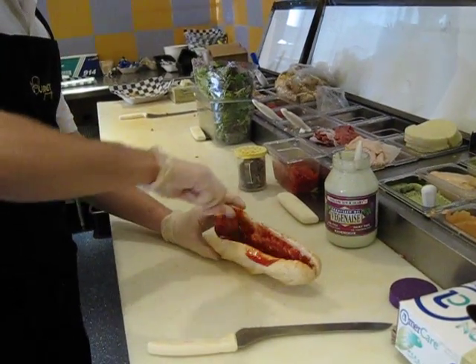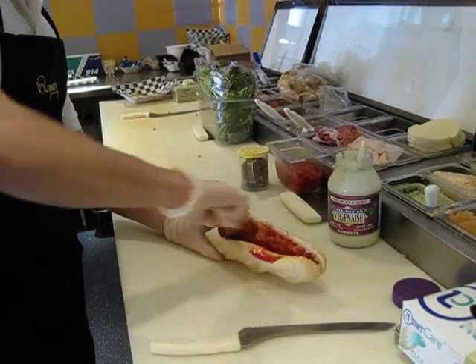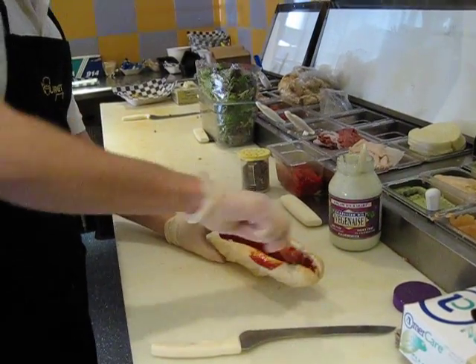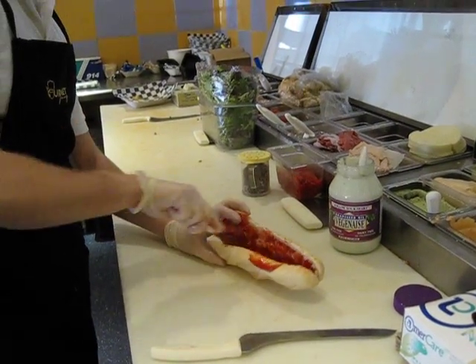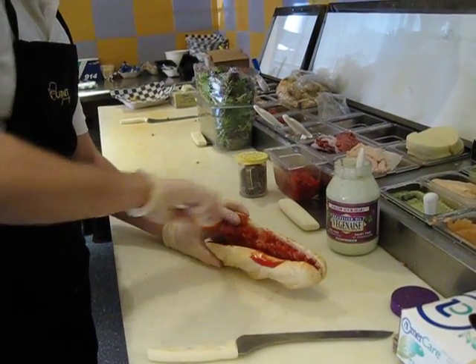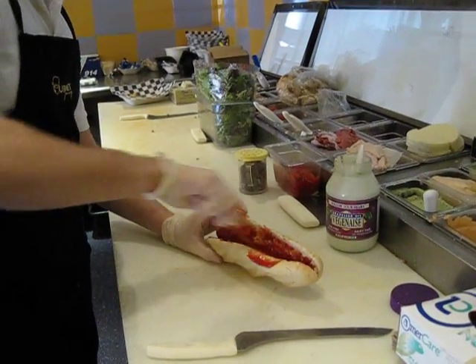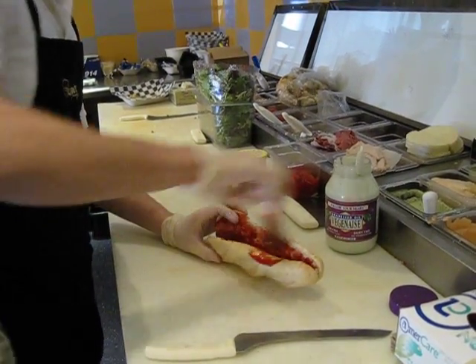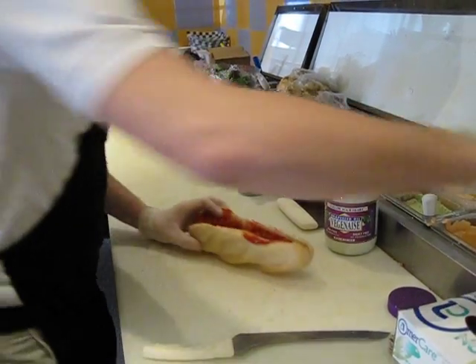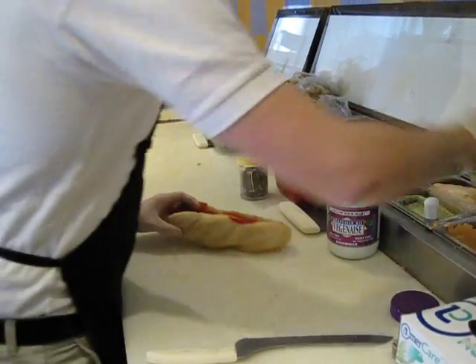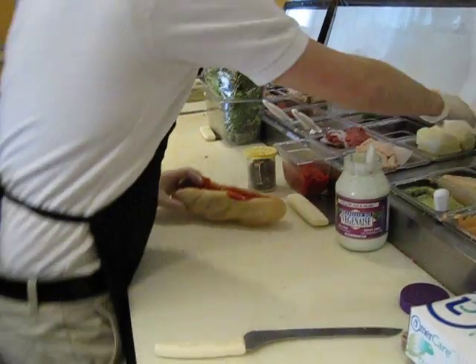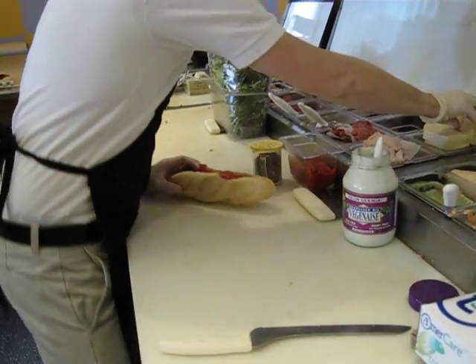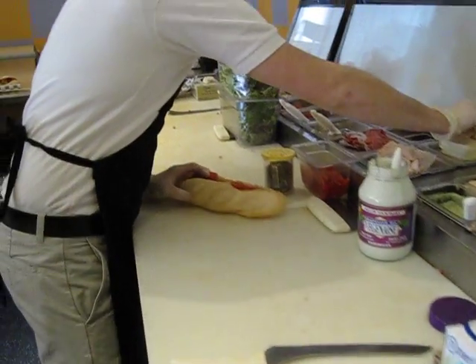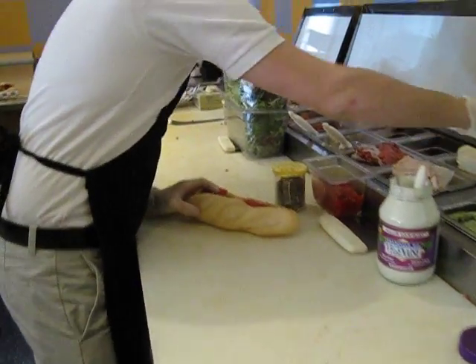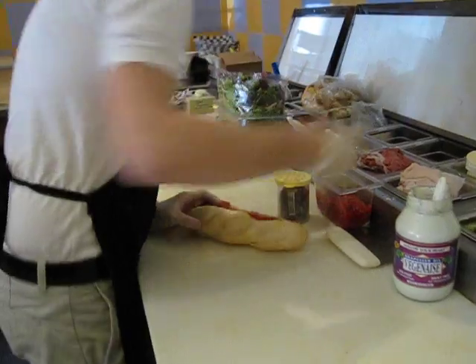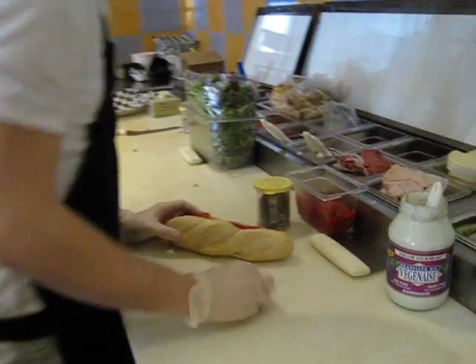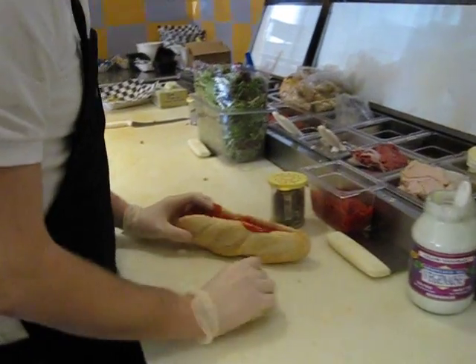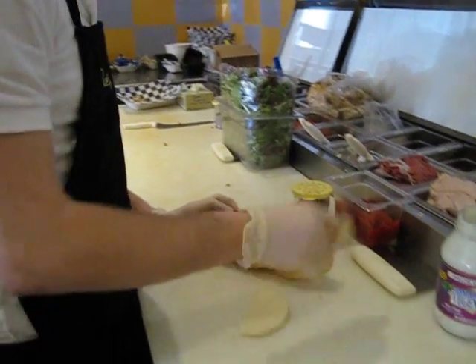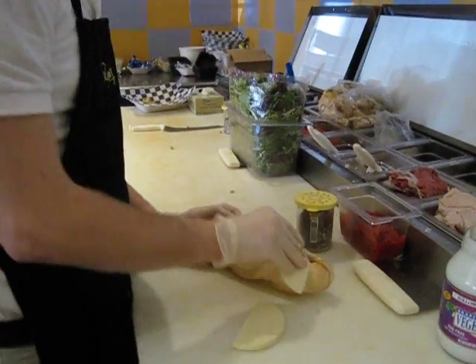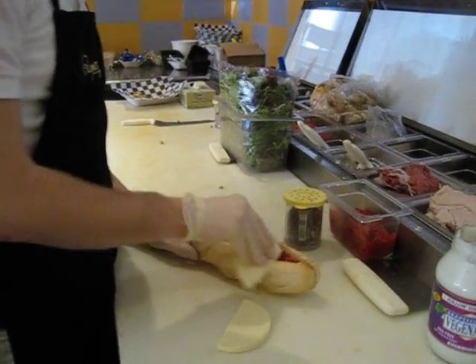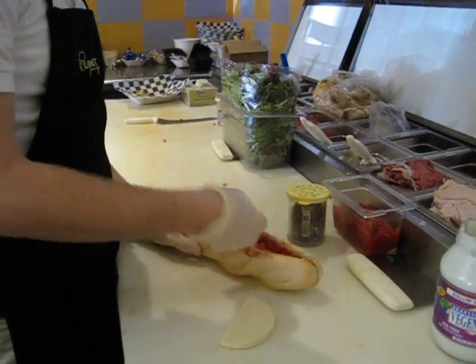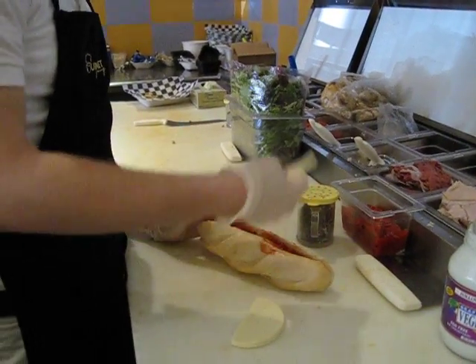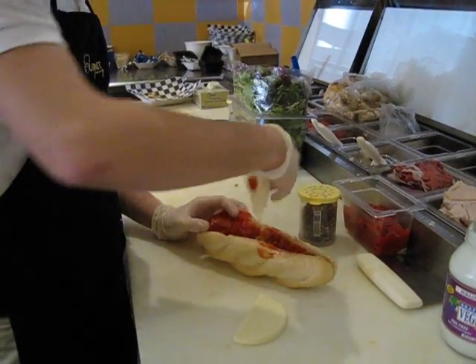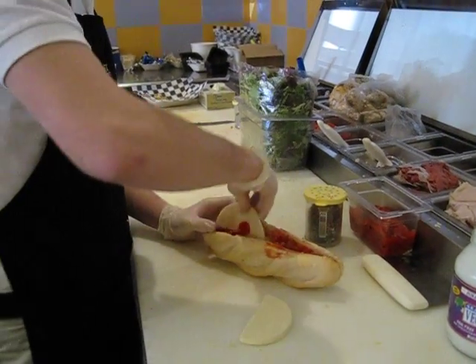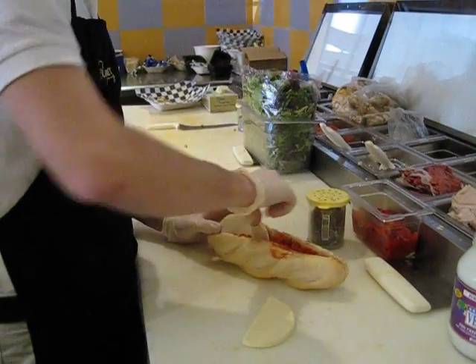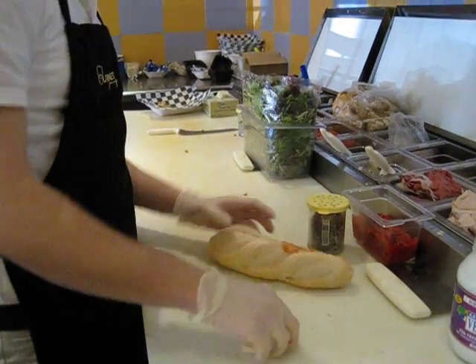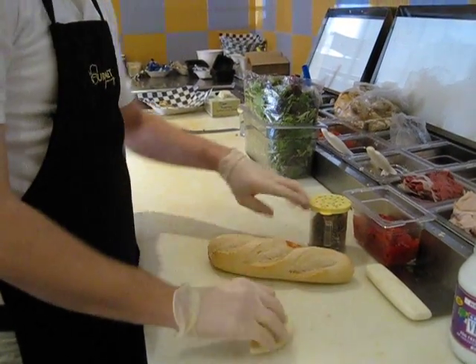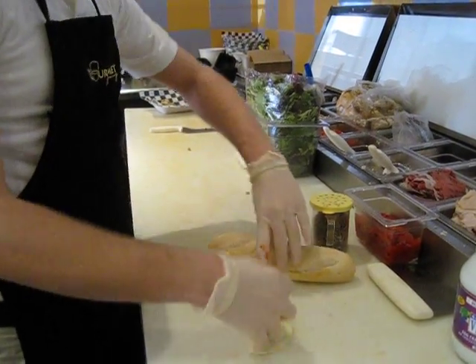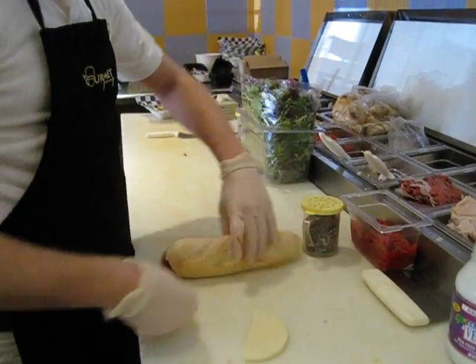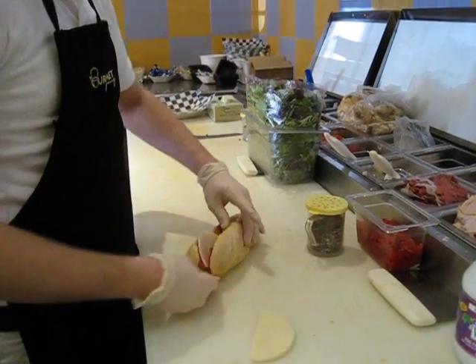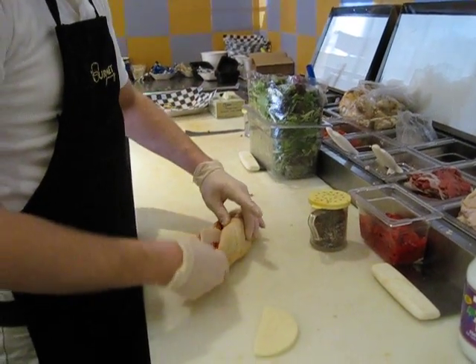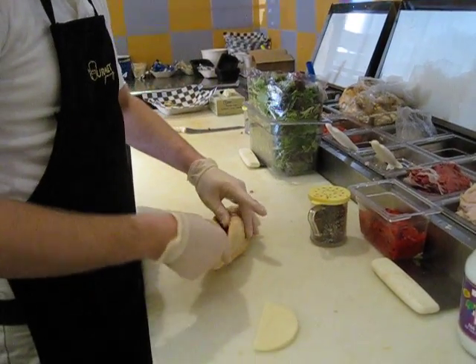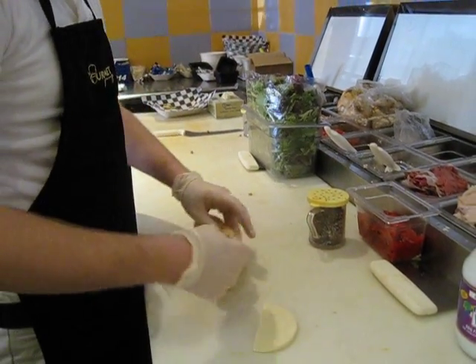Oh. Alright, so then we get our provolone cheese. It's three half-moon pieces. You can use it like a napkin — just clean it right up.